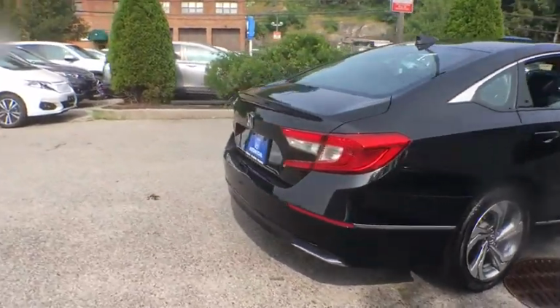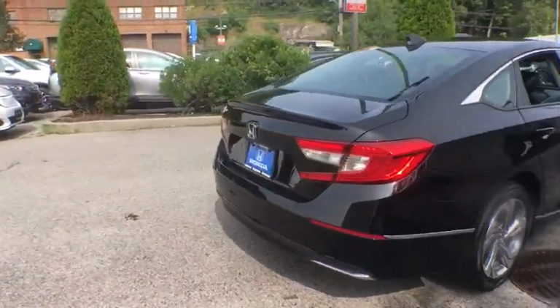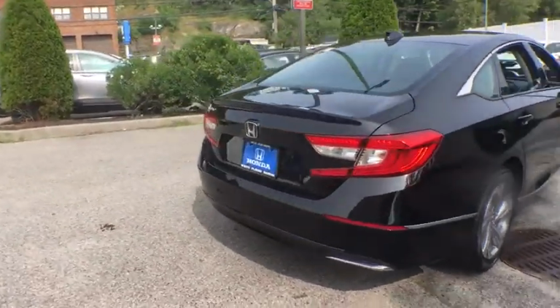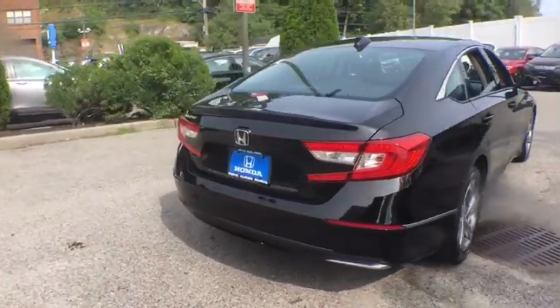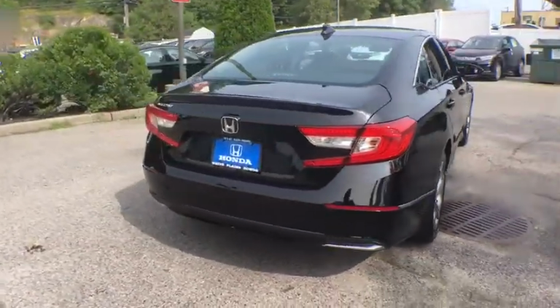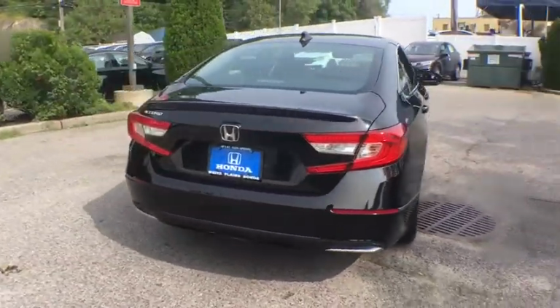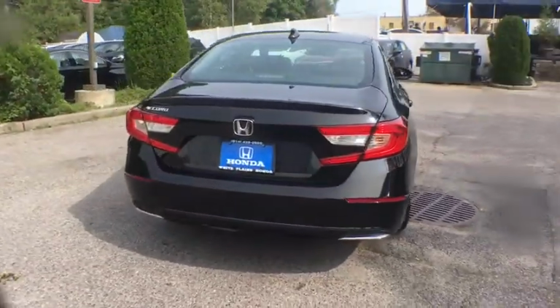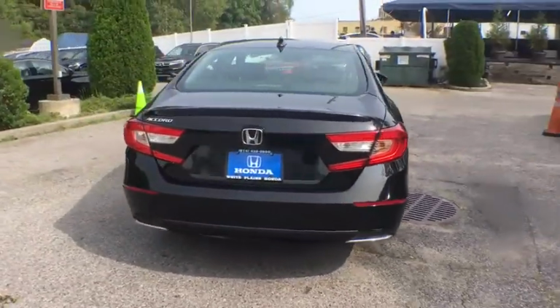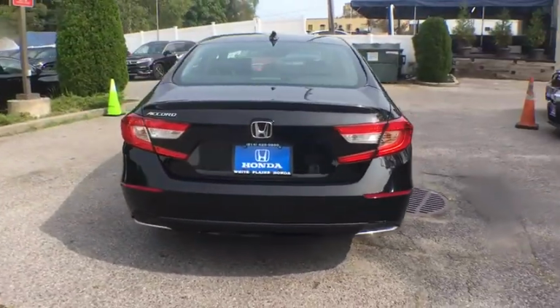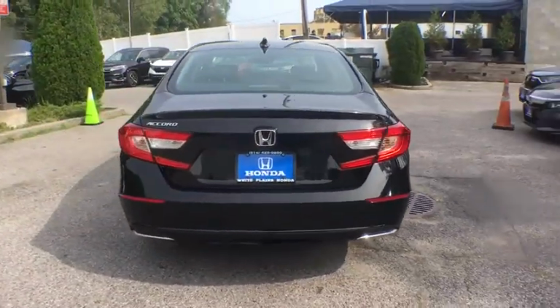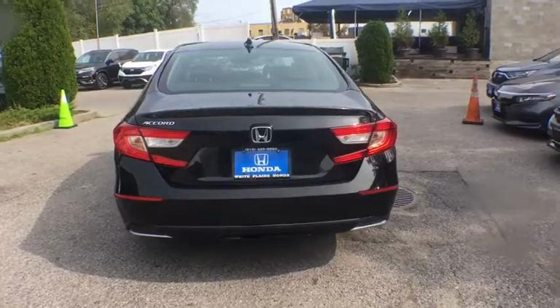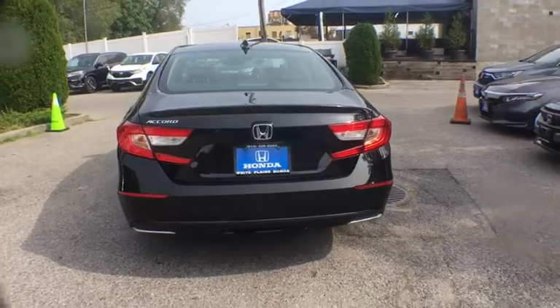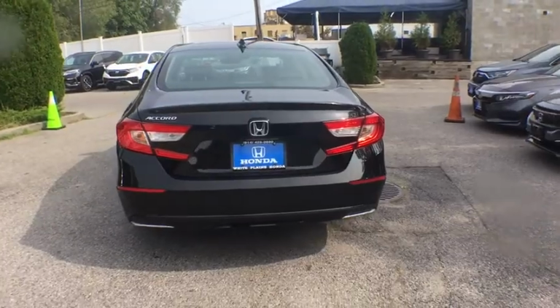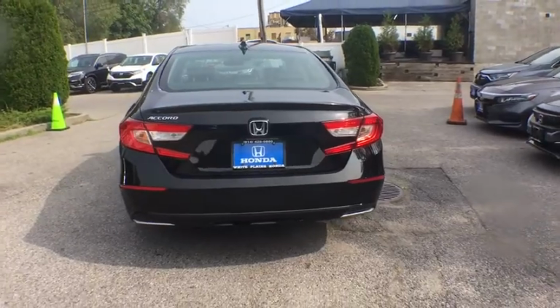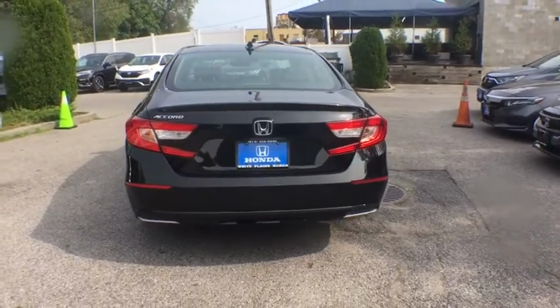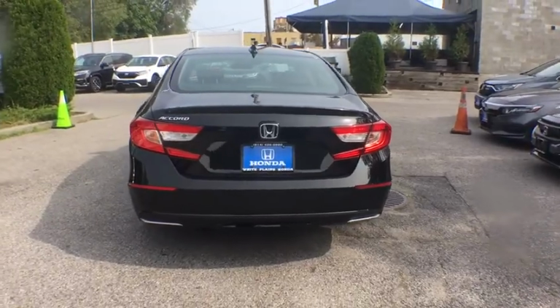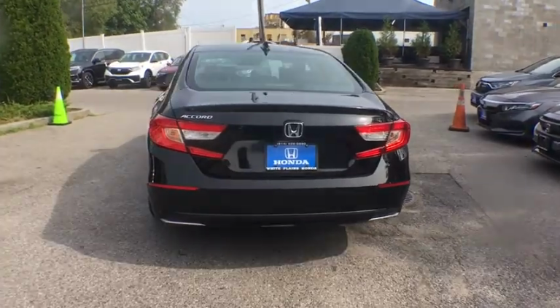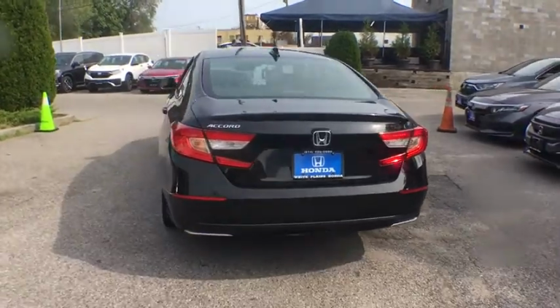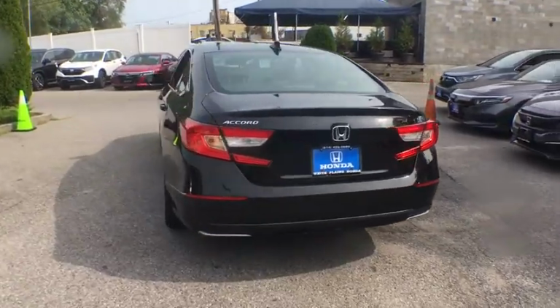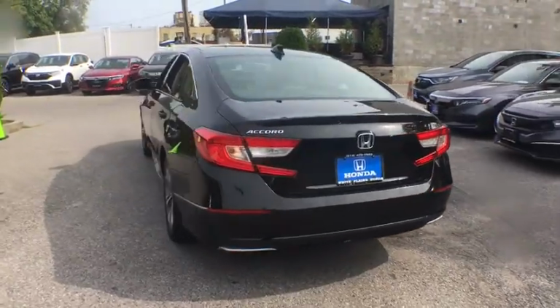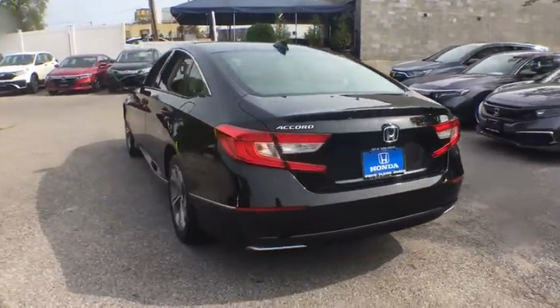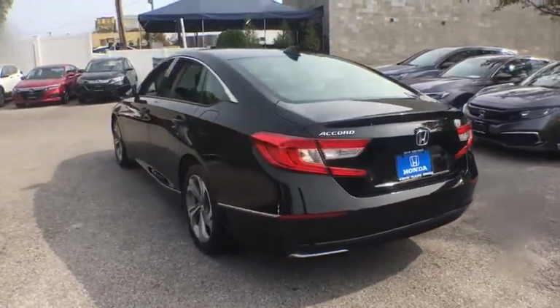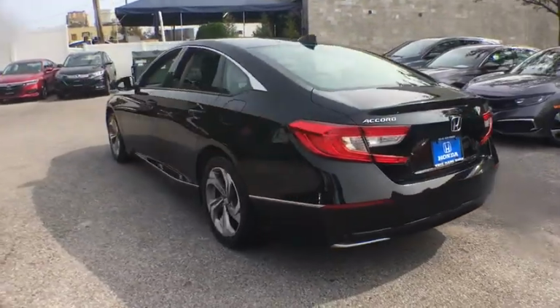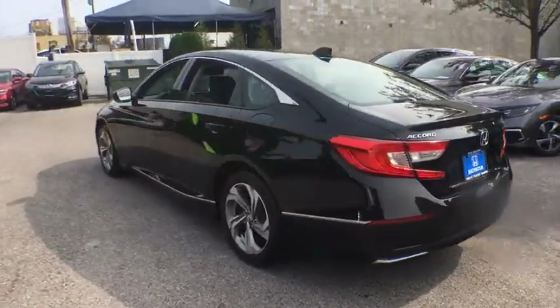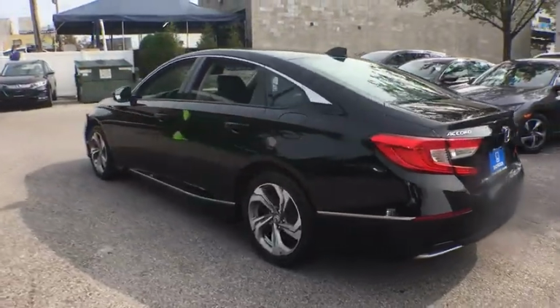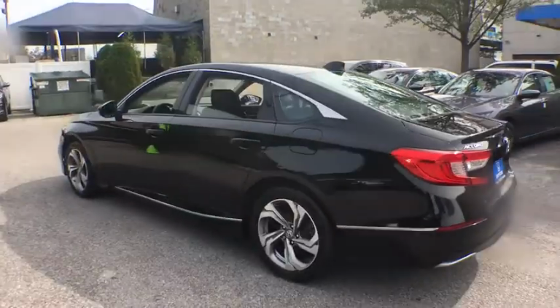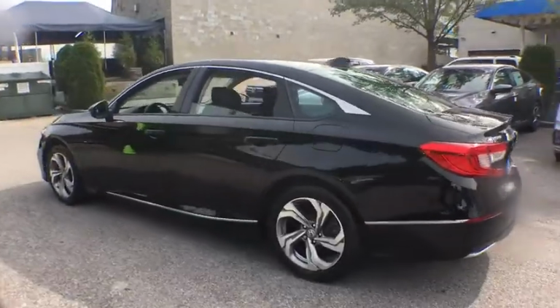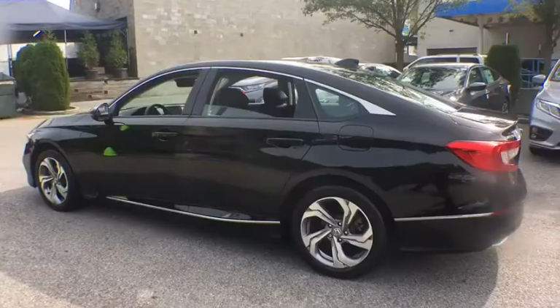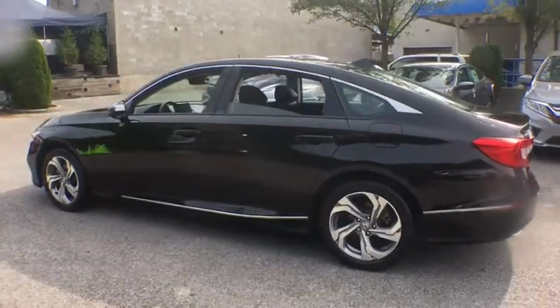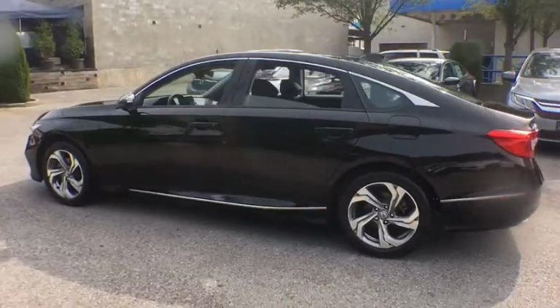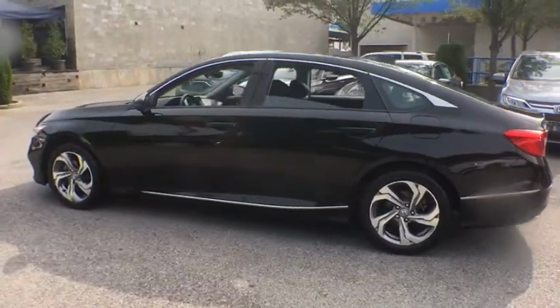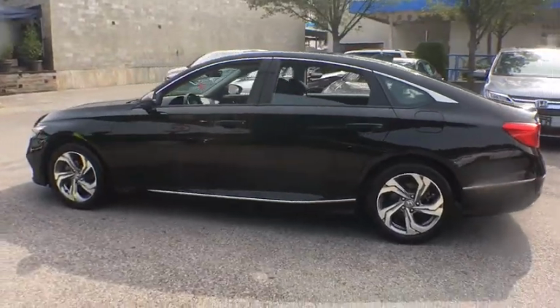Power passenger seat. Traction control. Navigation system. Leather wrapped steering wheel. Dual airbags. Alloy wheels. Power steering.